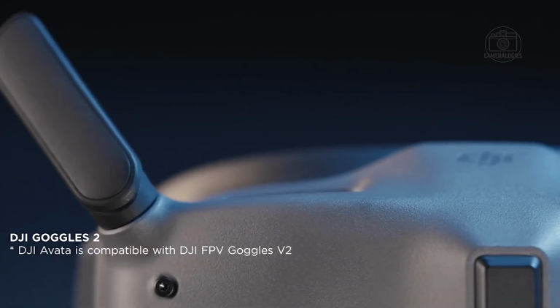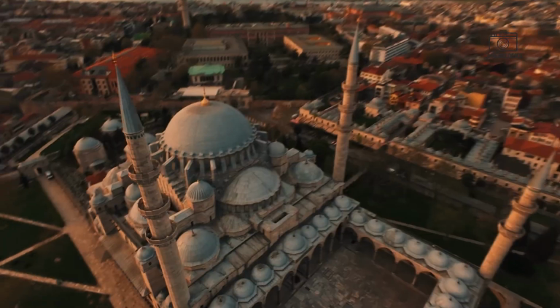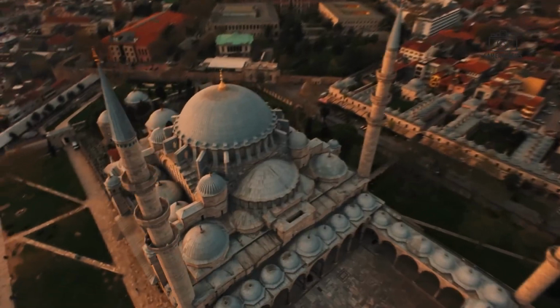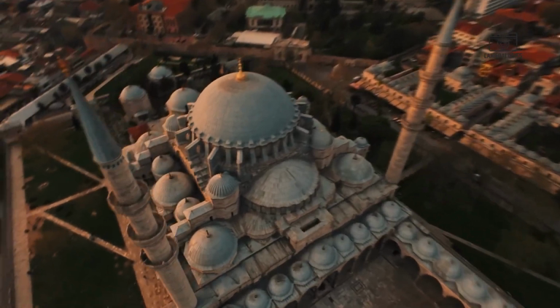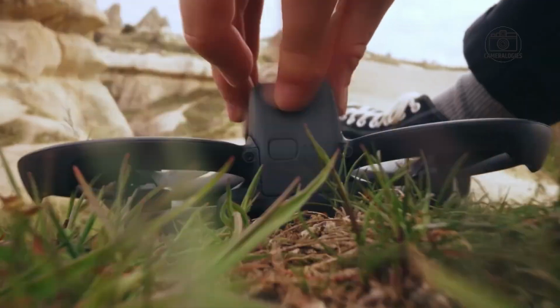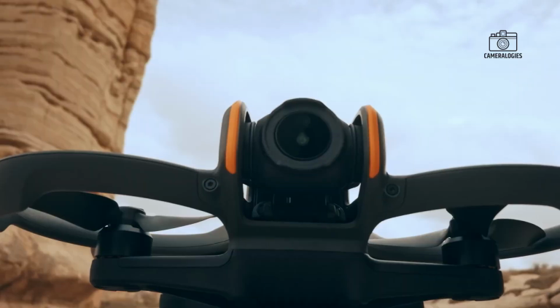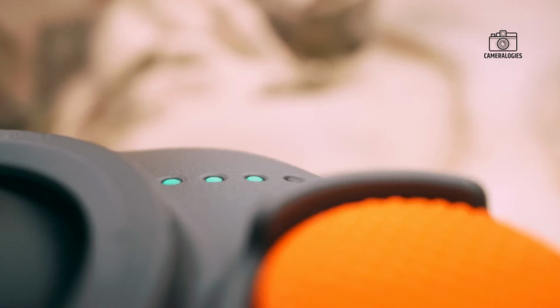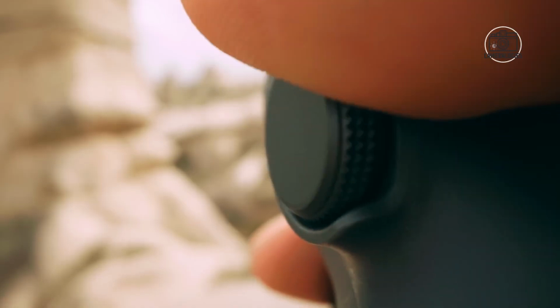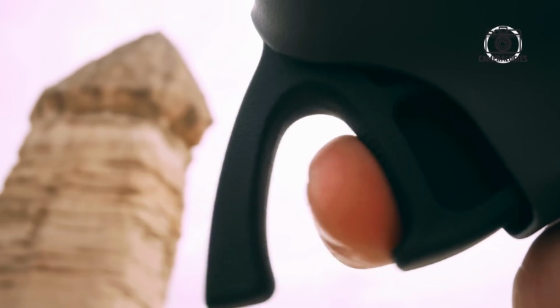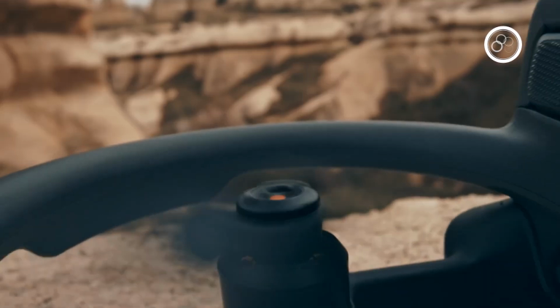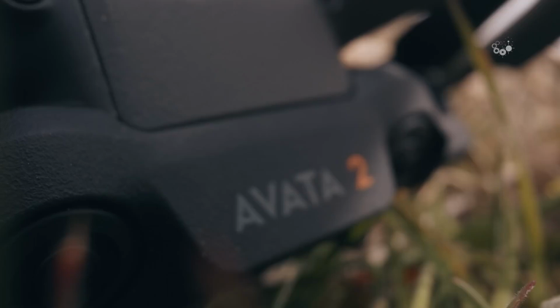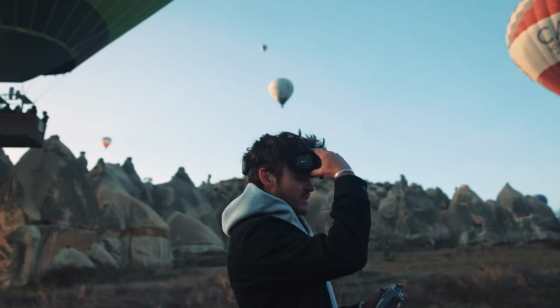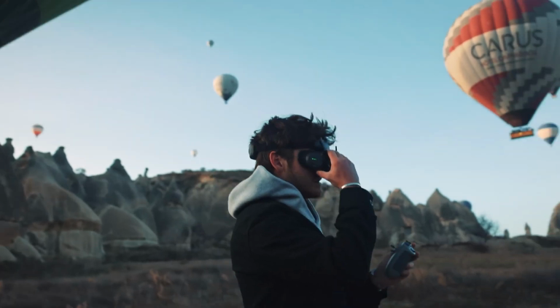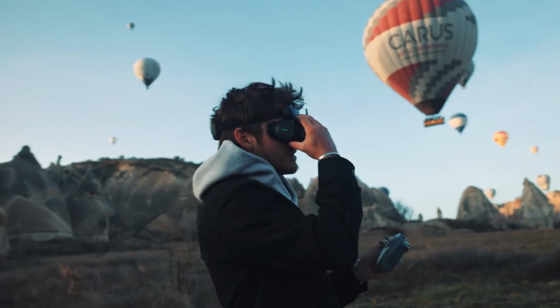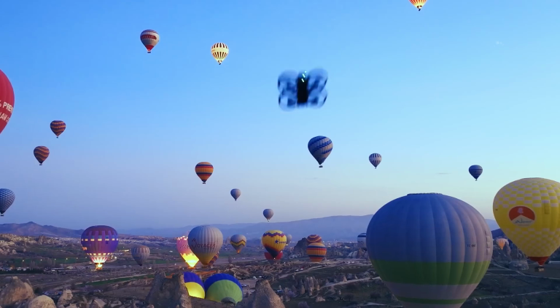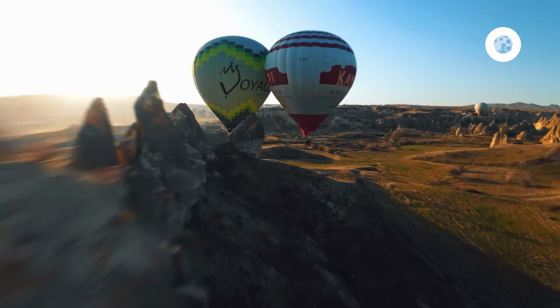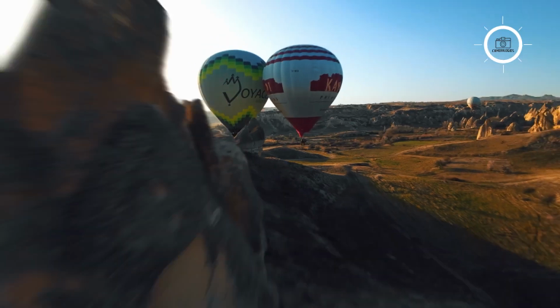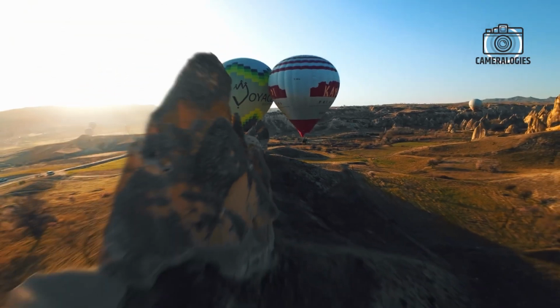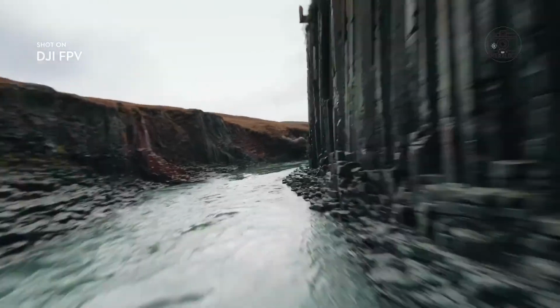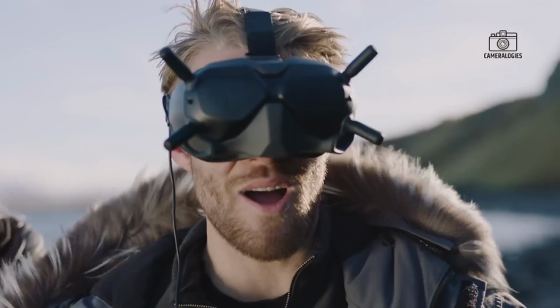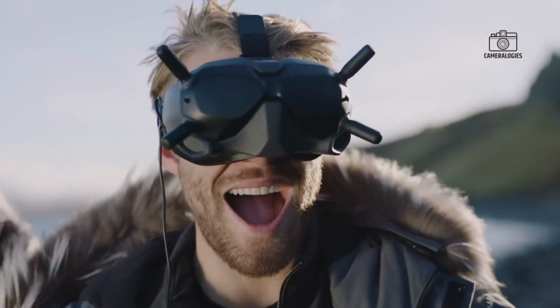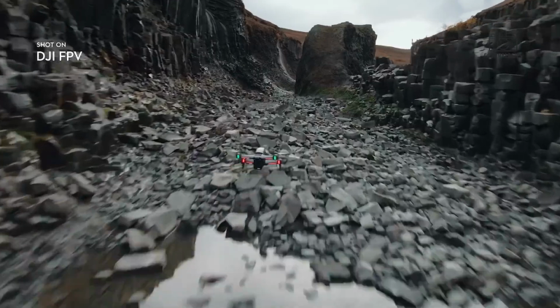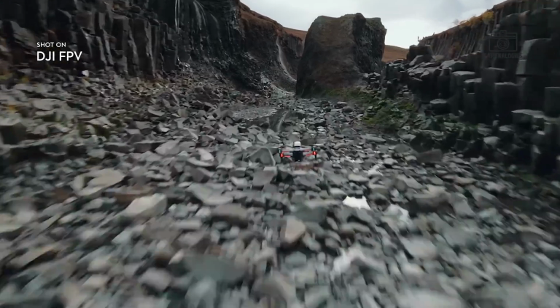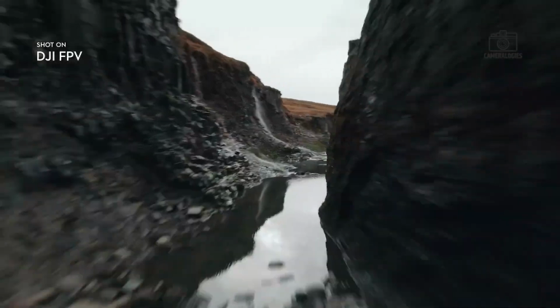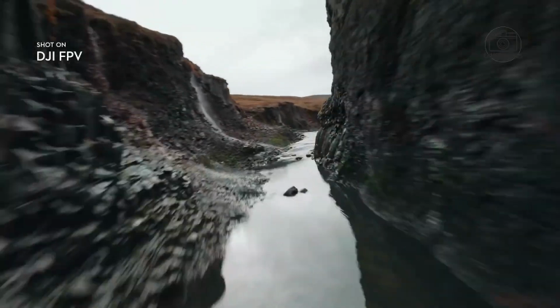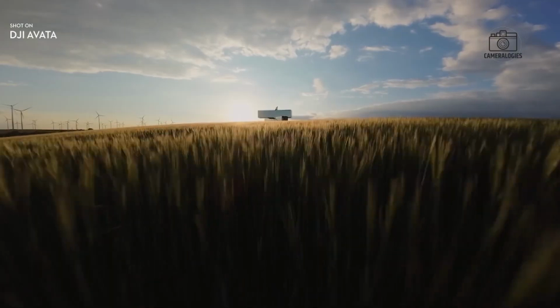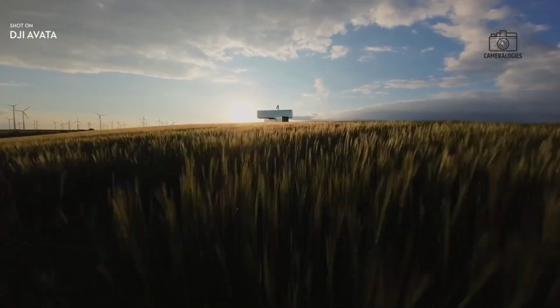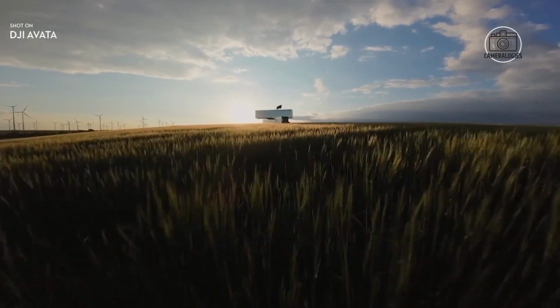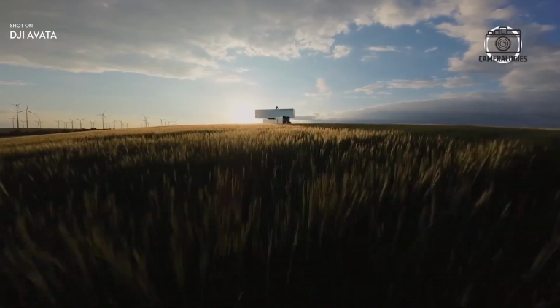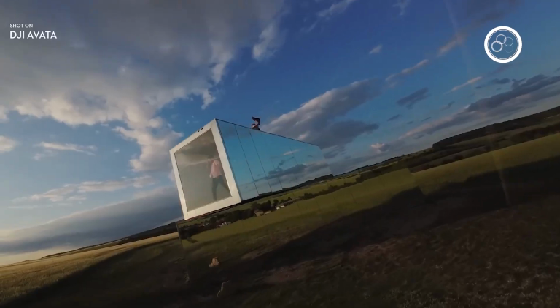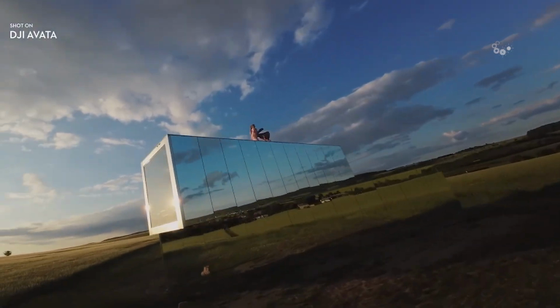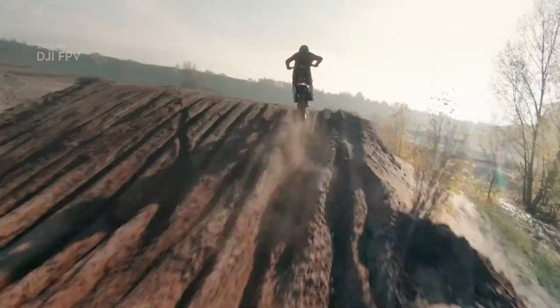Various sources suggest that DJI may move toward a one-inch sensor, which would dramatically improve dynamic range, low-light clarity, HDR video performance, and overall image quality. This would be a significant jump from previous models.